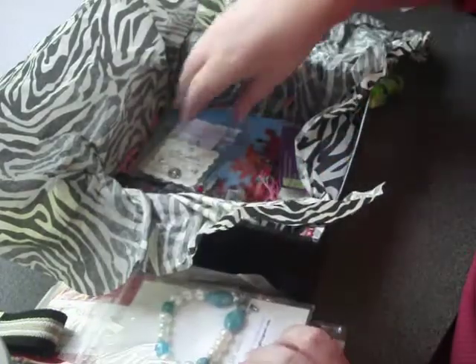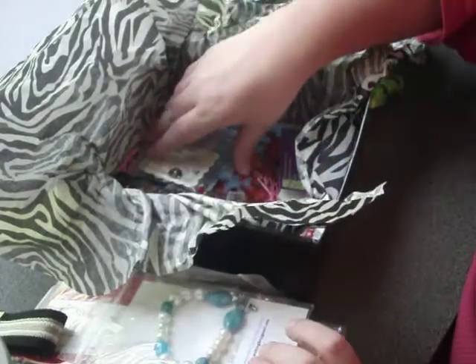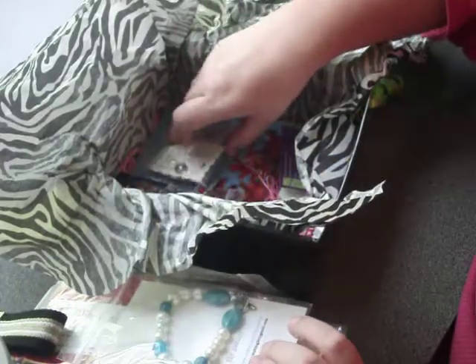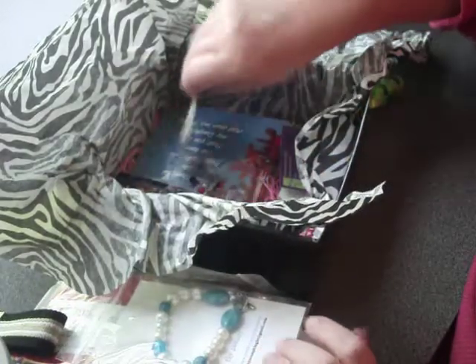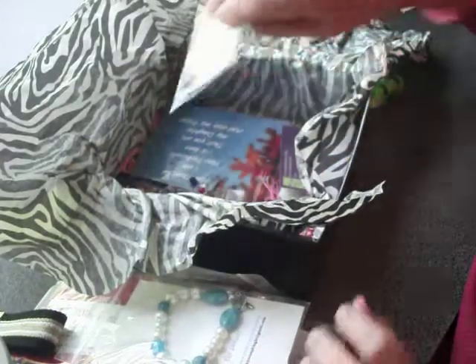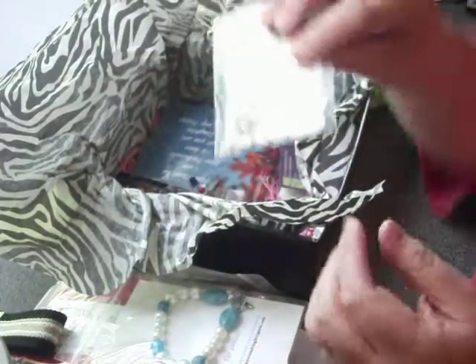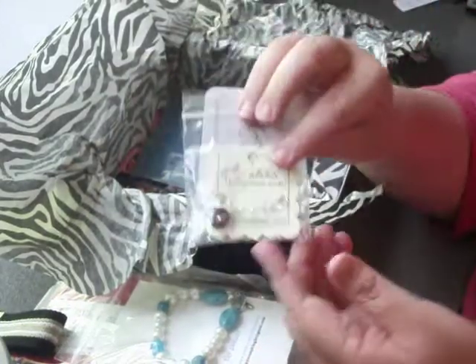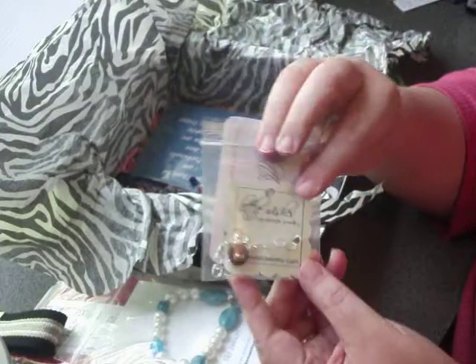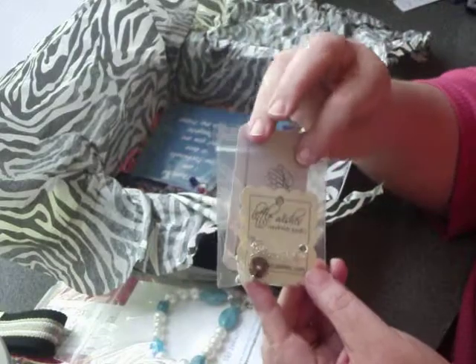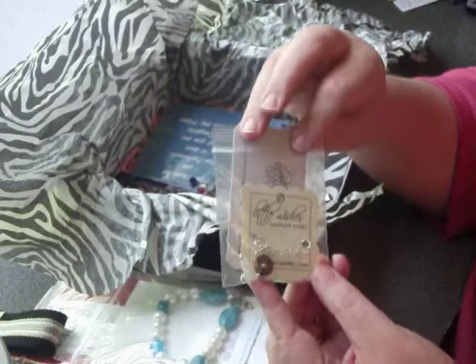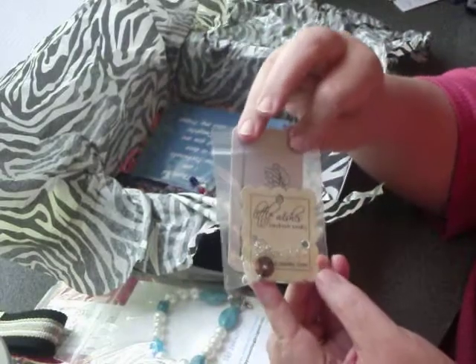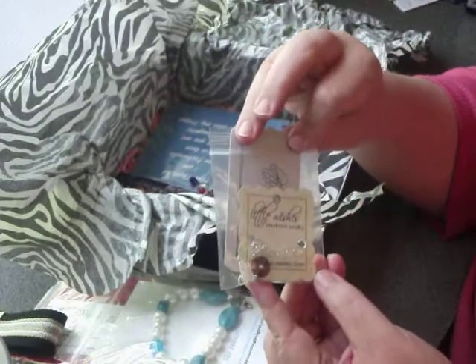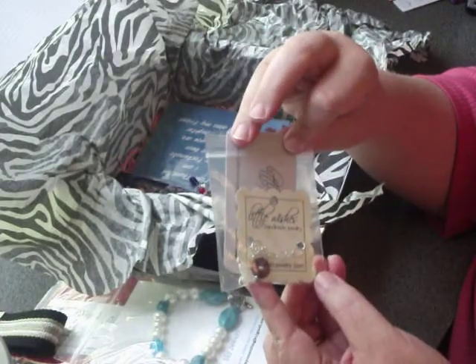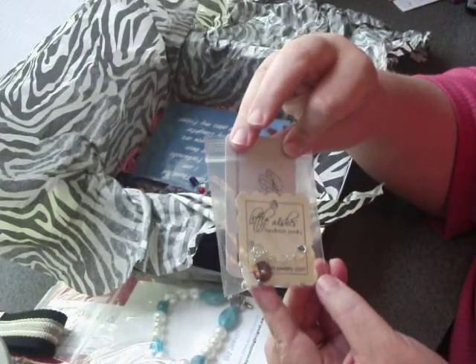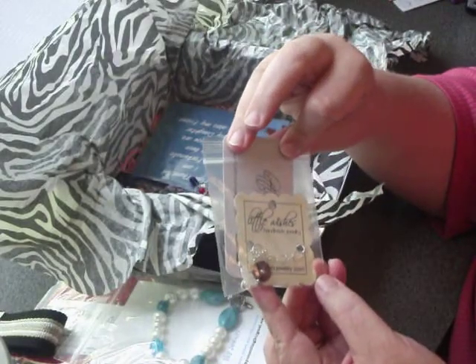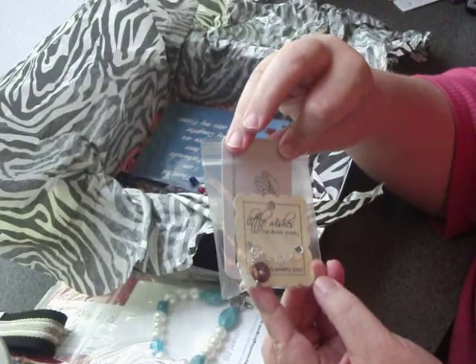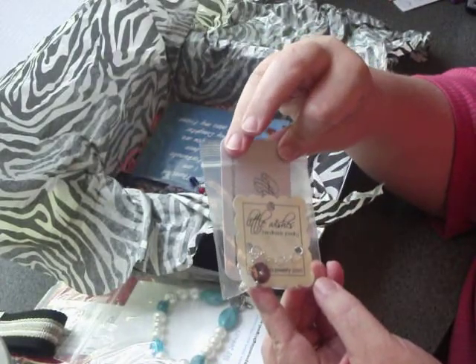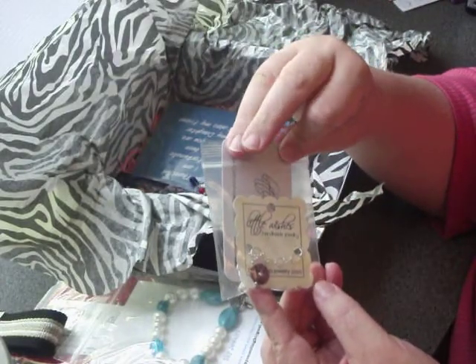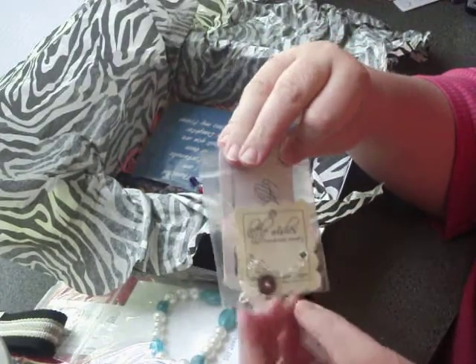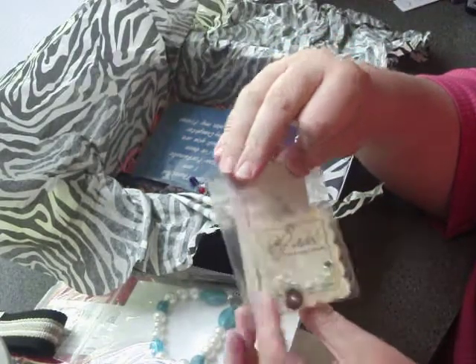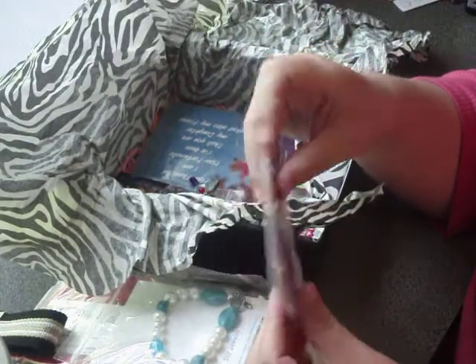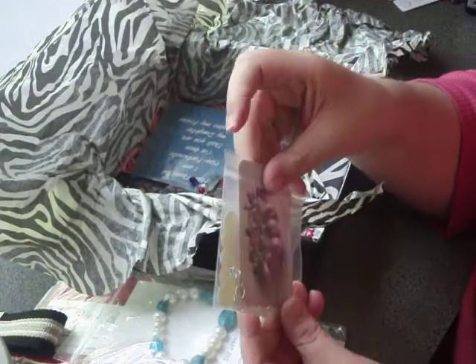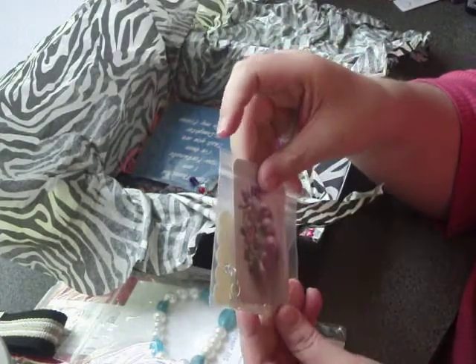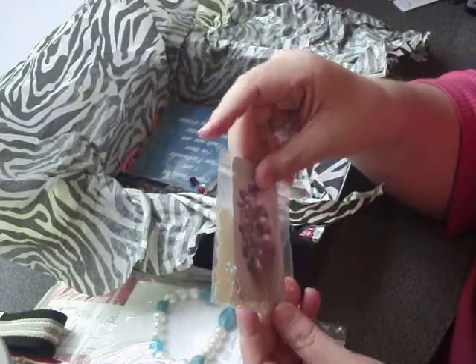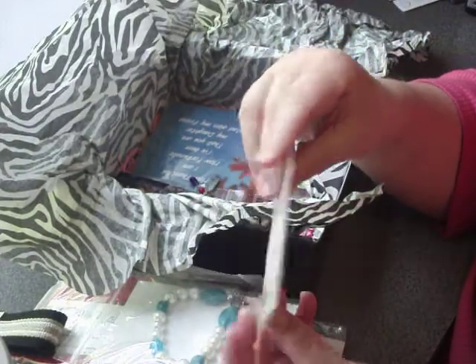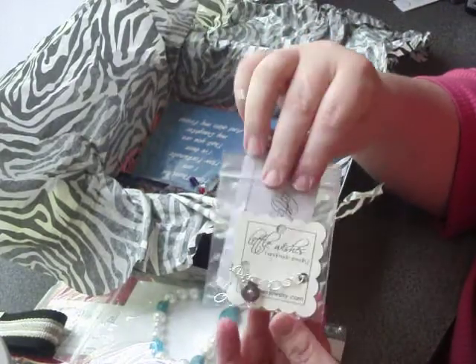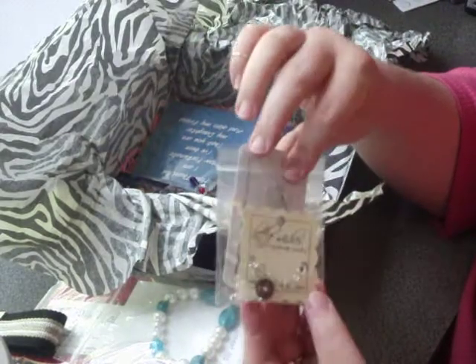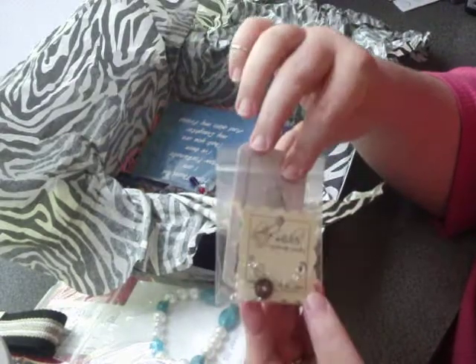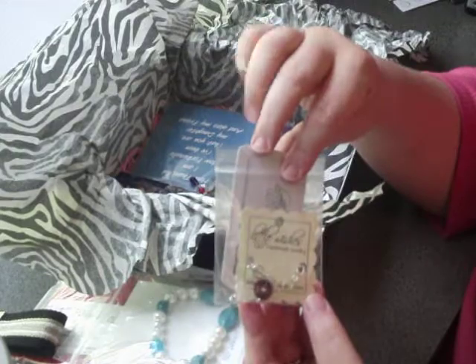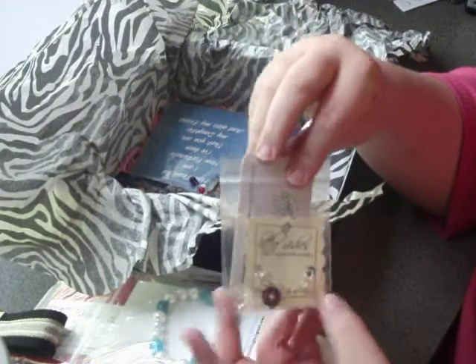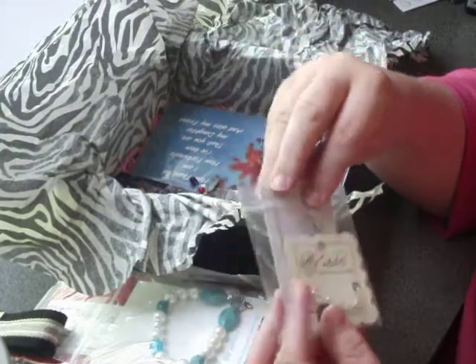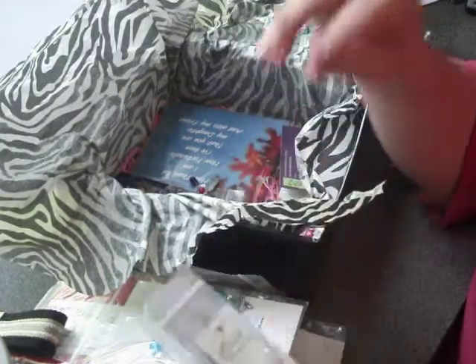We have a bracelet again from Little Wishes — a little bracelet there.